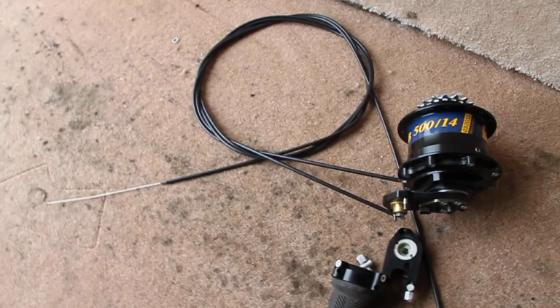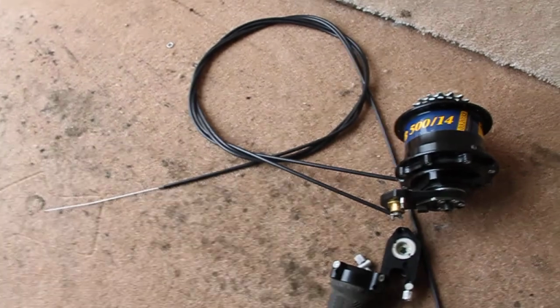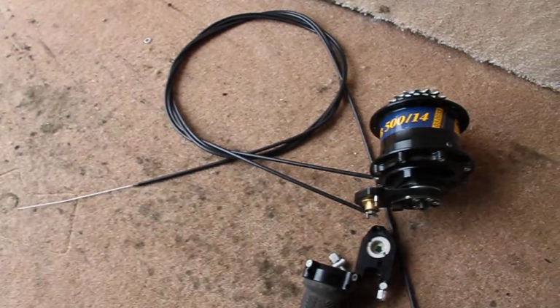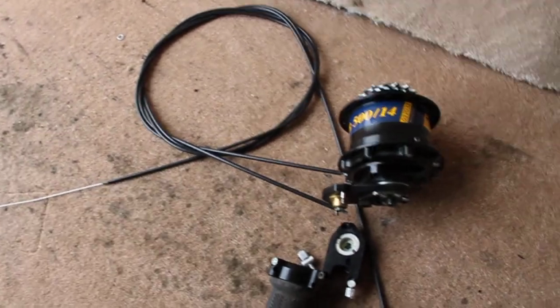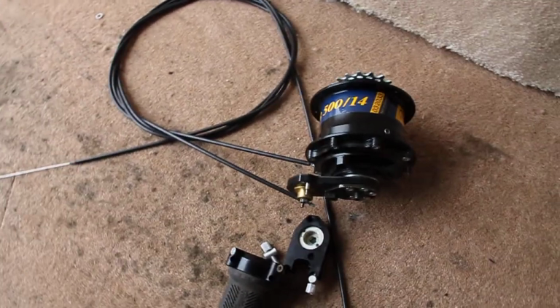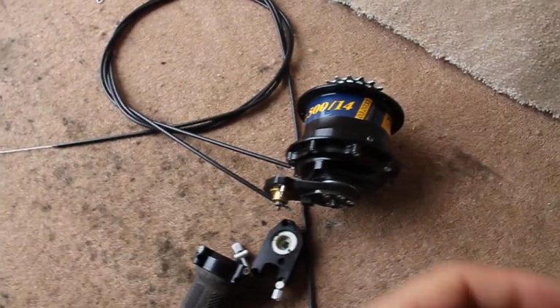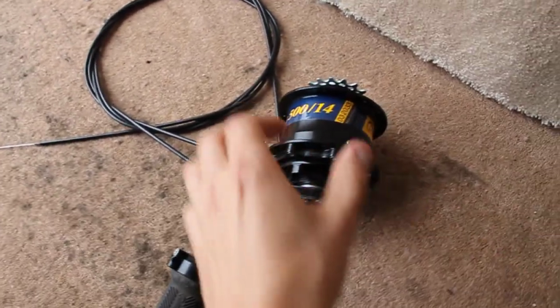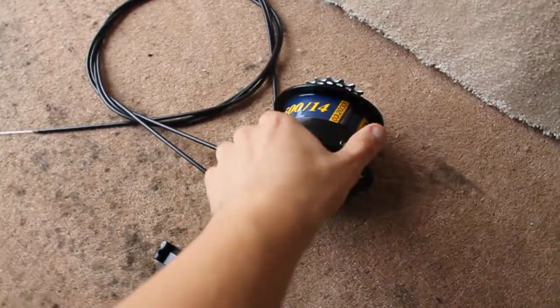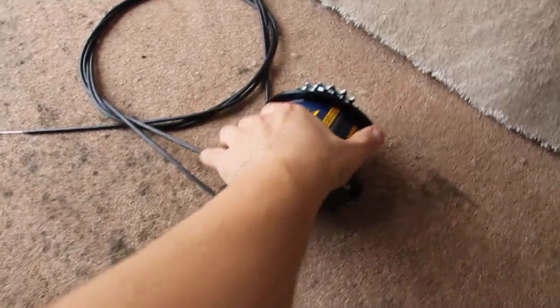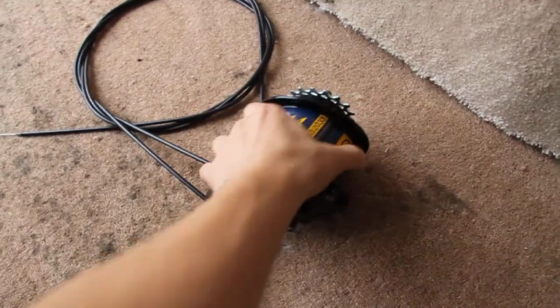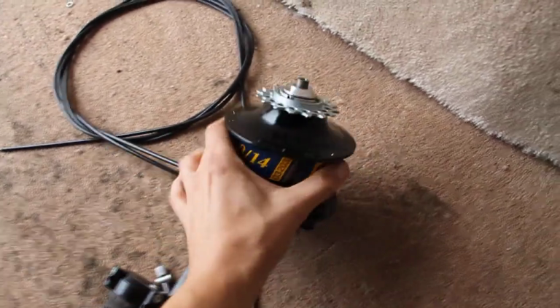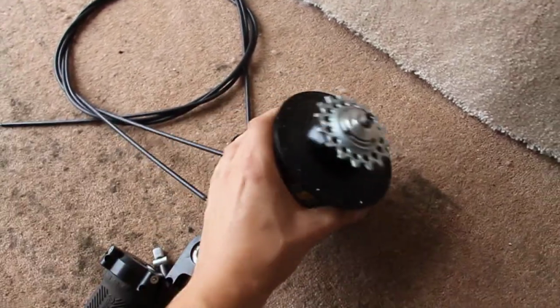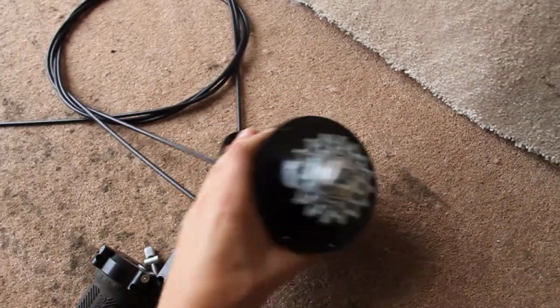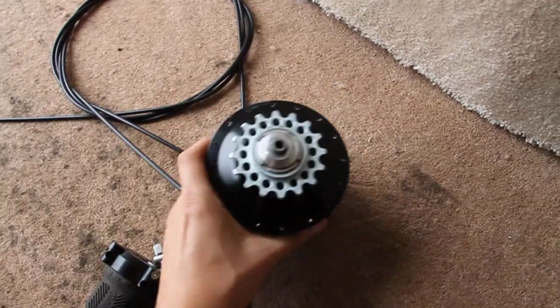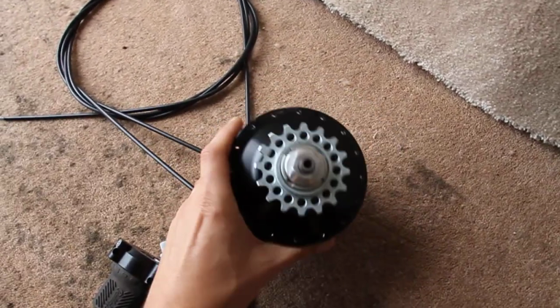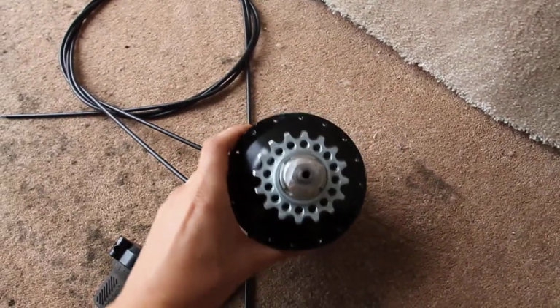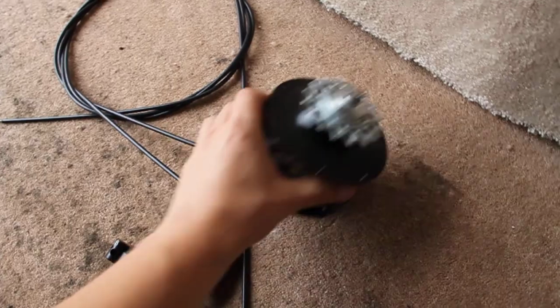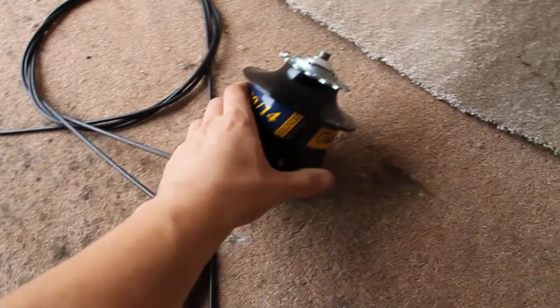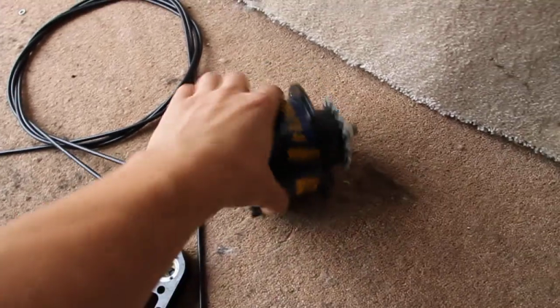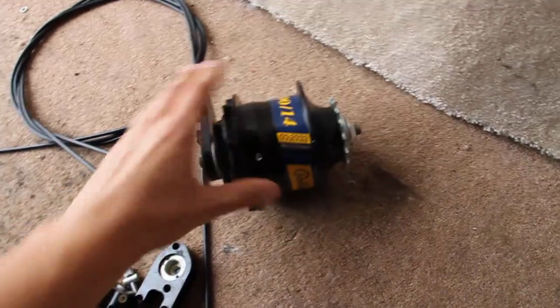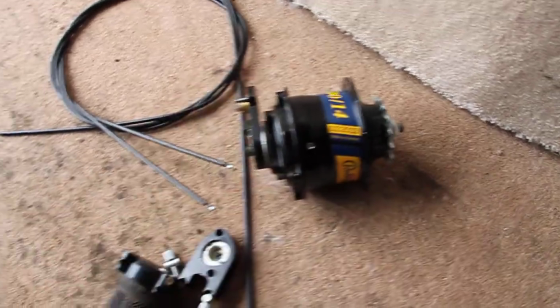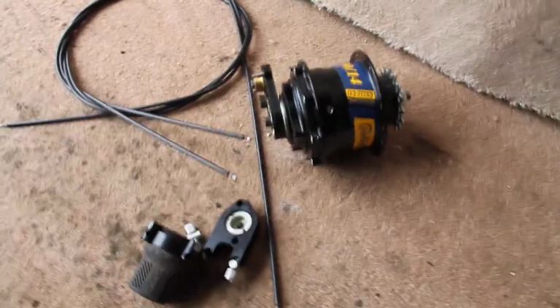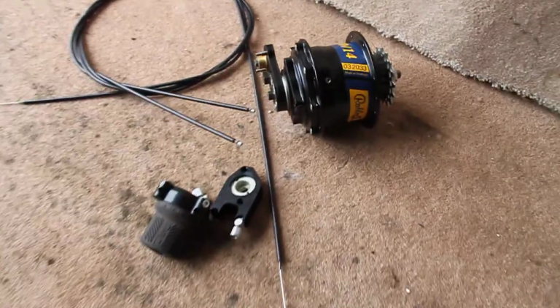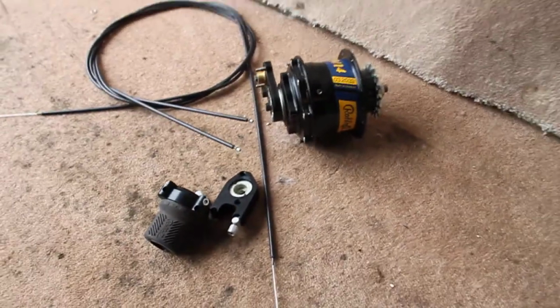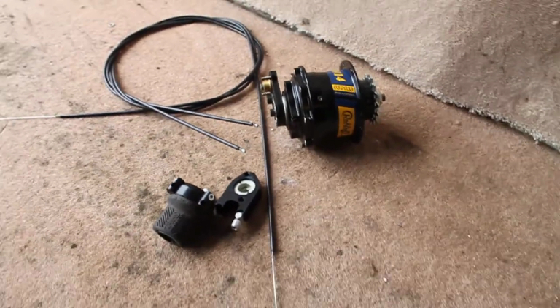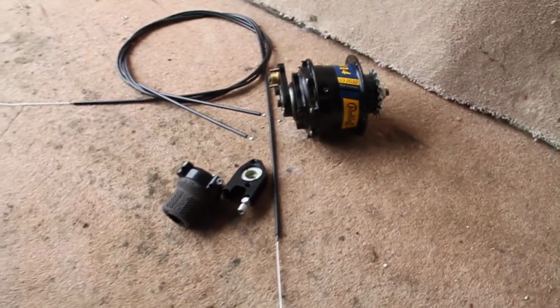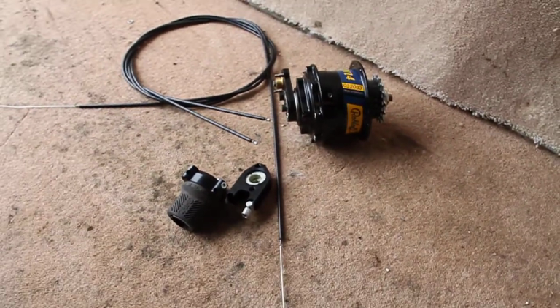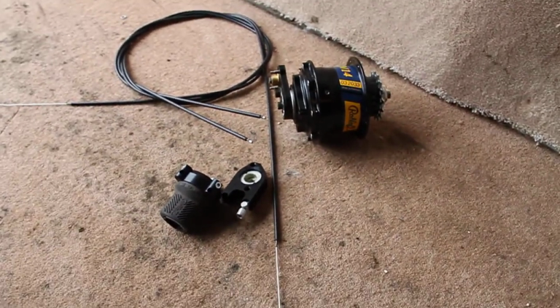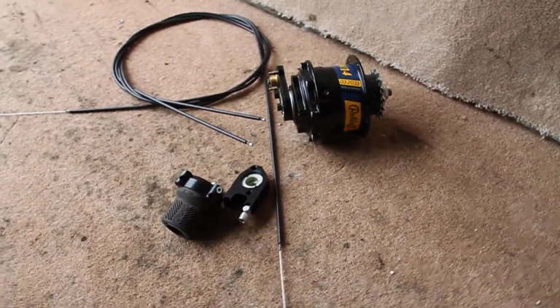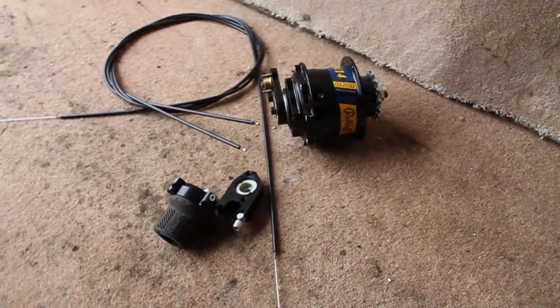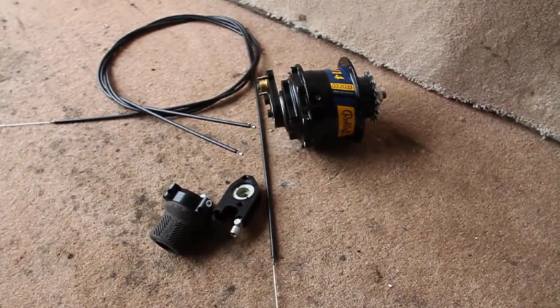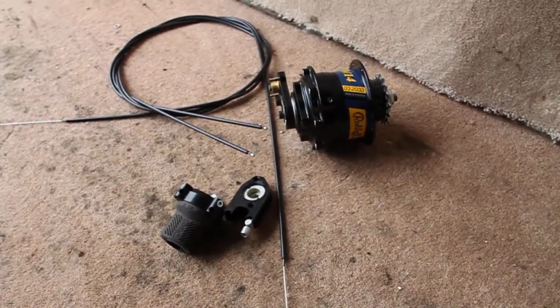That's a quick look at the Rohloff hub, and later on I'll be showing you the complete wheel that I assemble it into. Thanks for watching, see you next time.